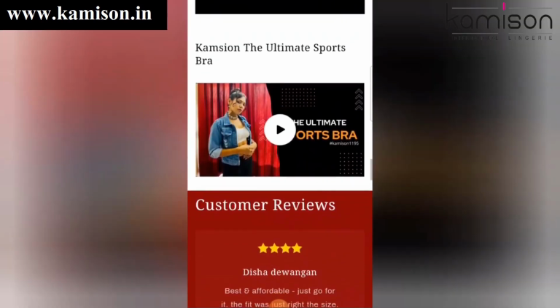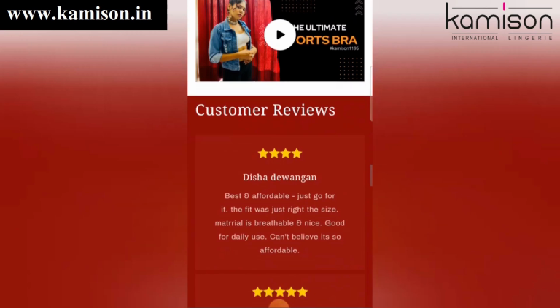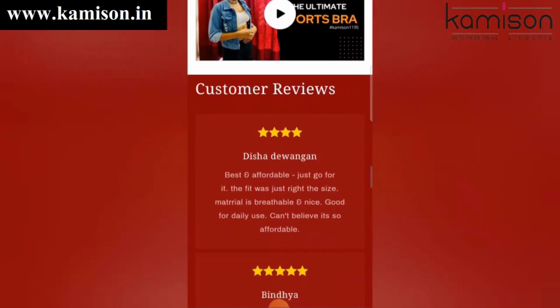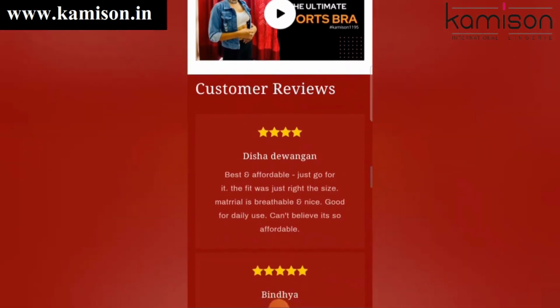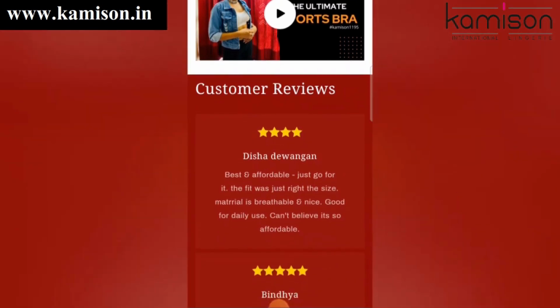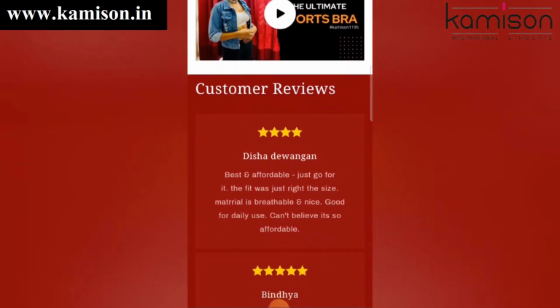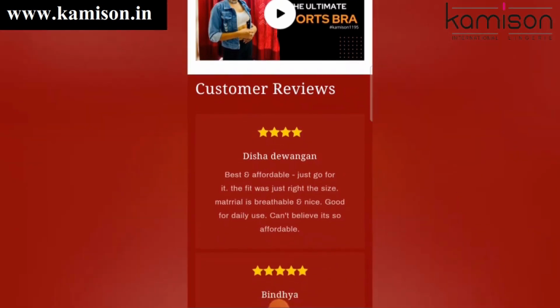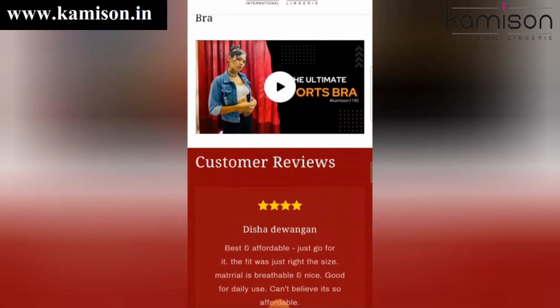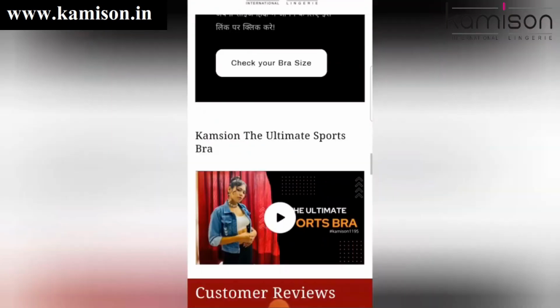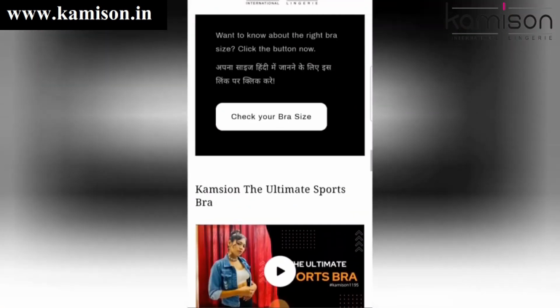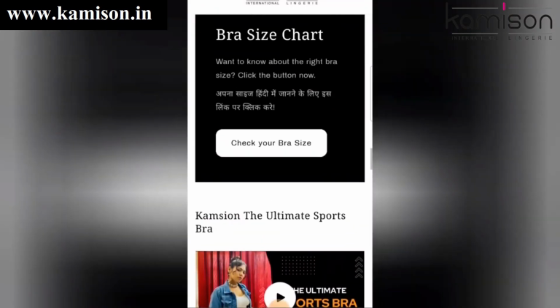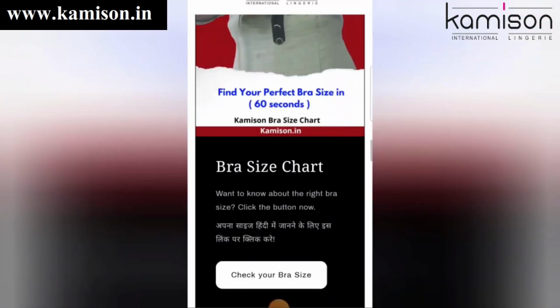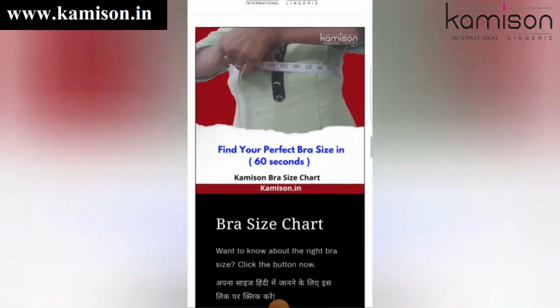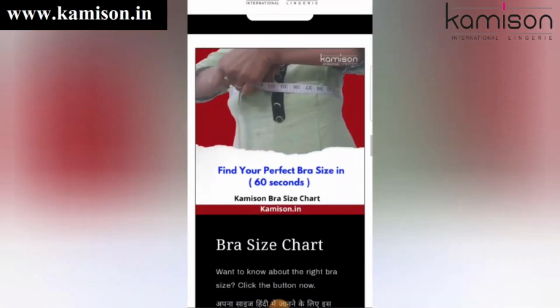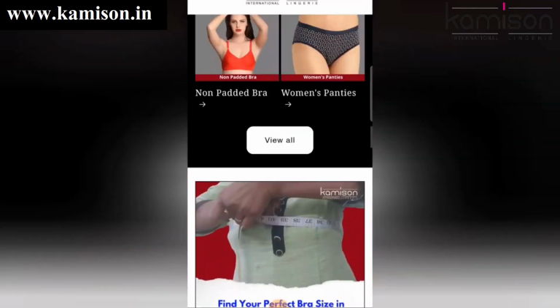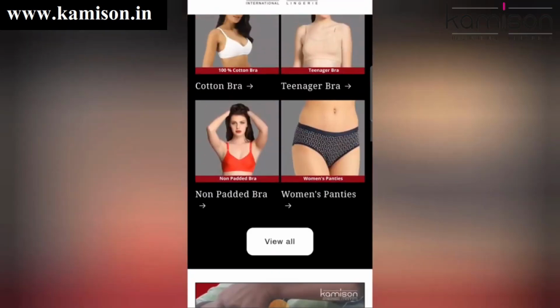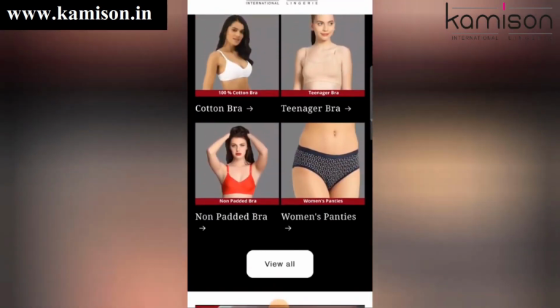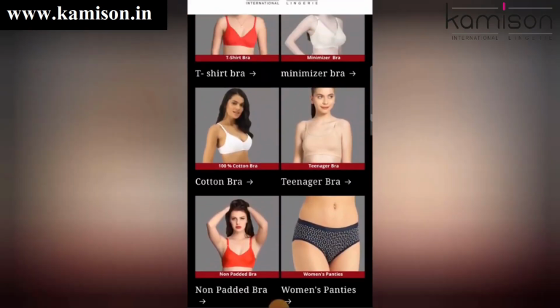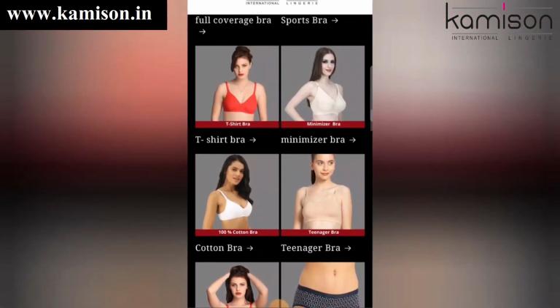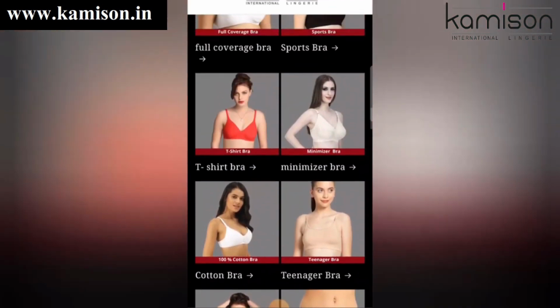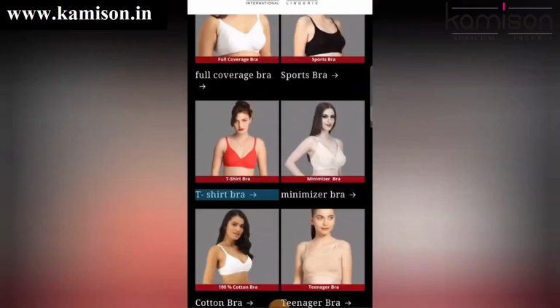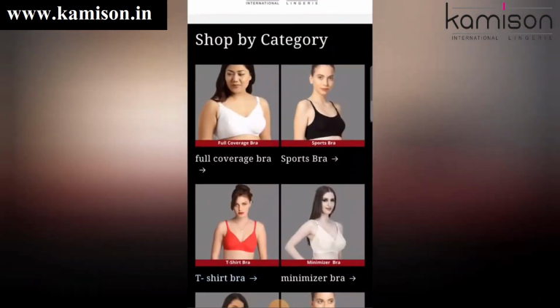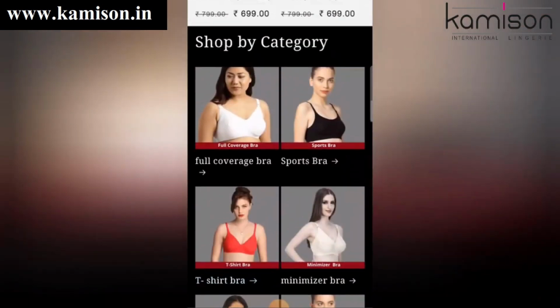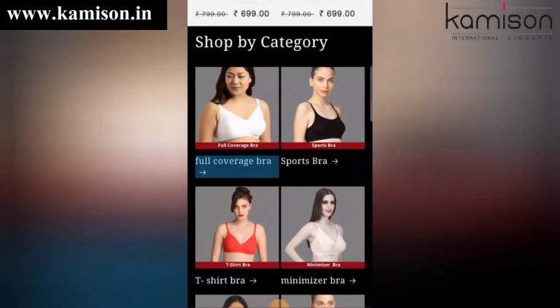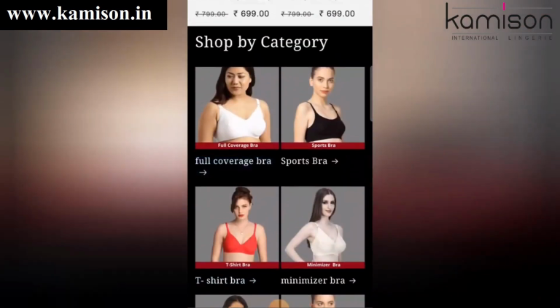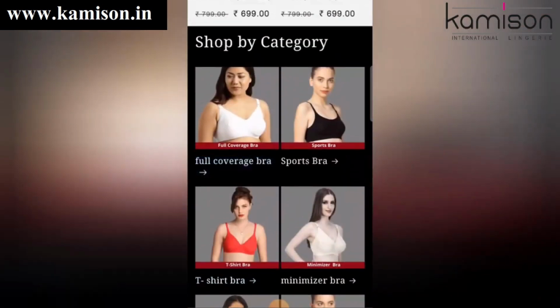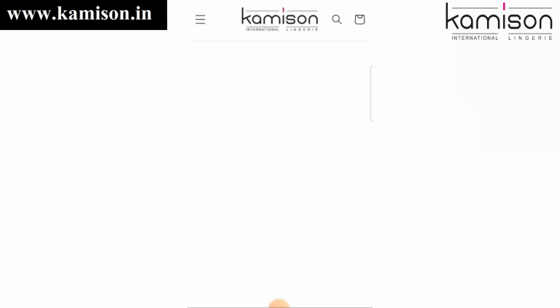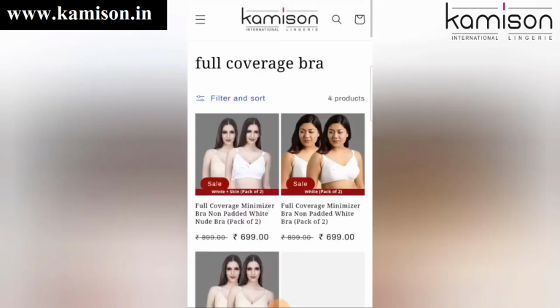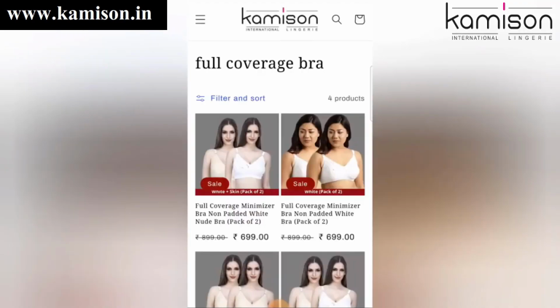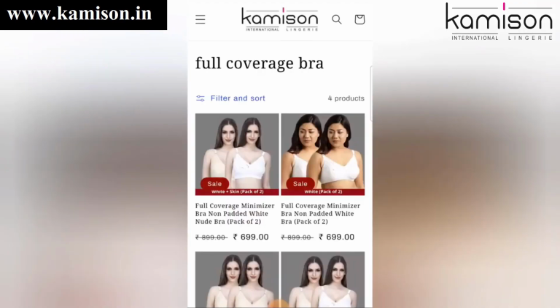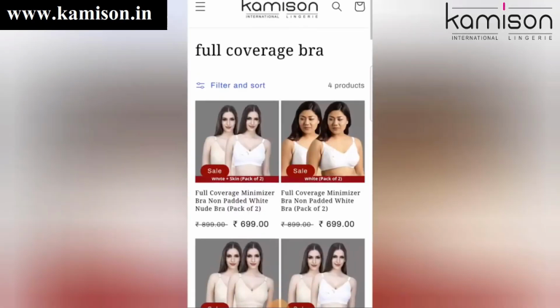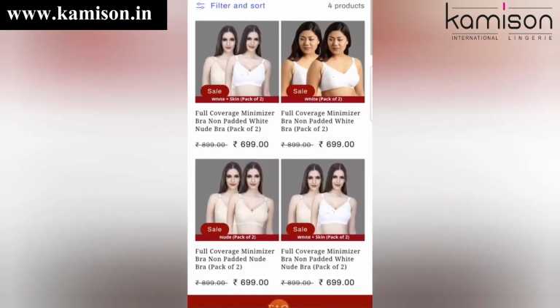There are lots of videos available, so you can check them out. Today we are talking about the bra type — that is the full coverage bra.